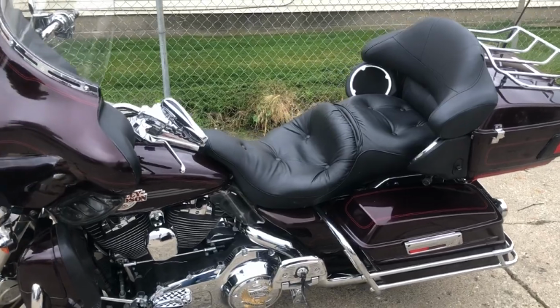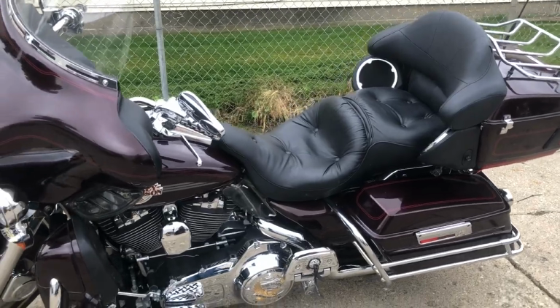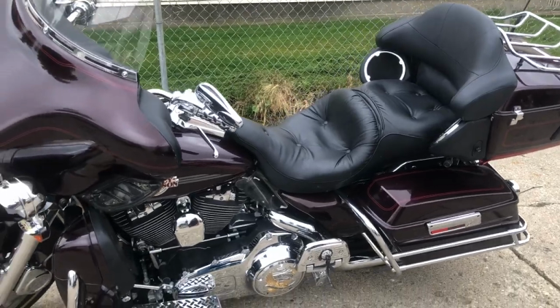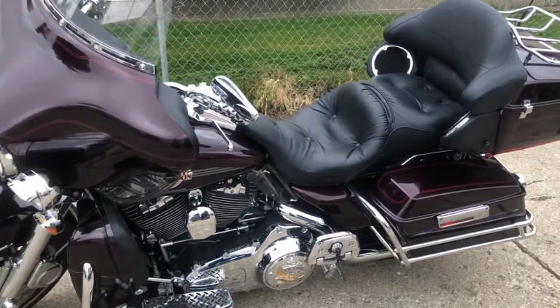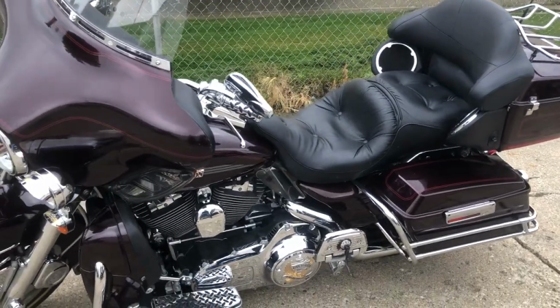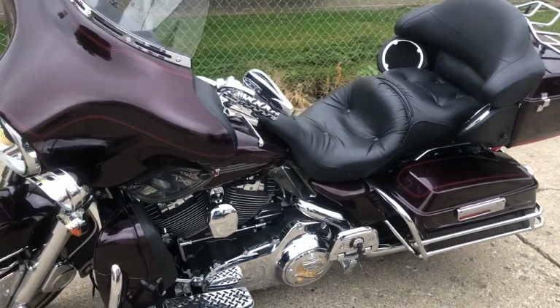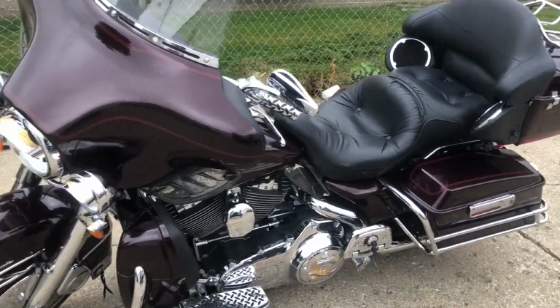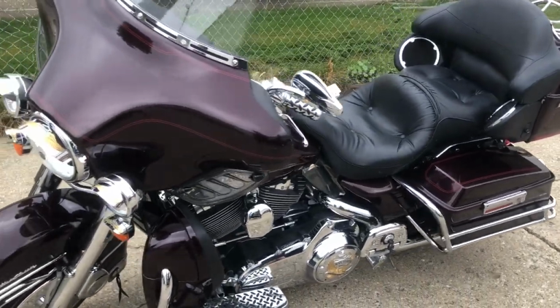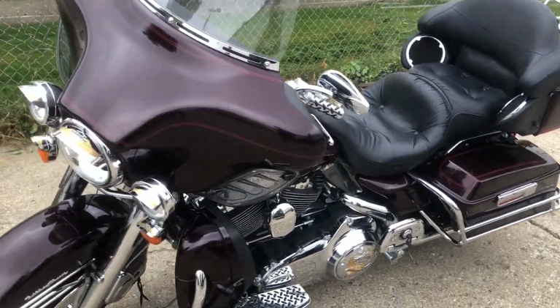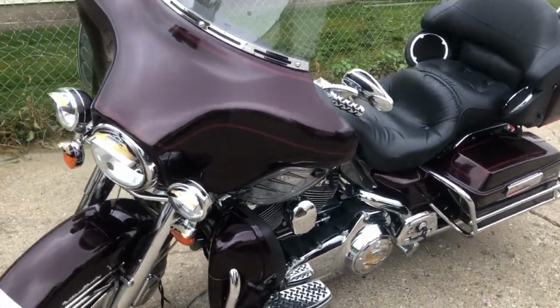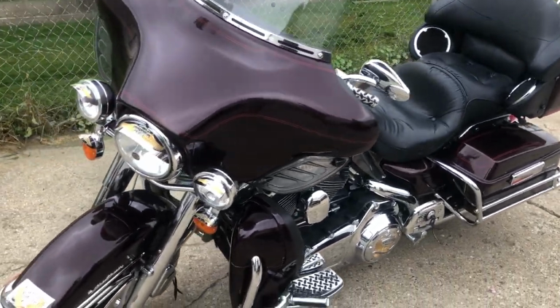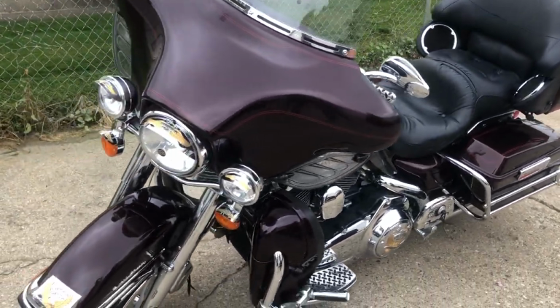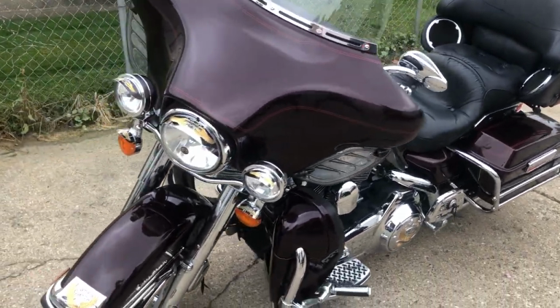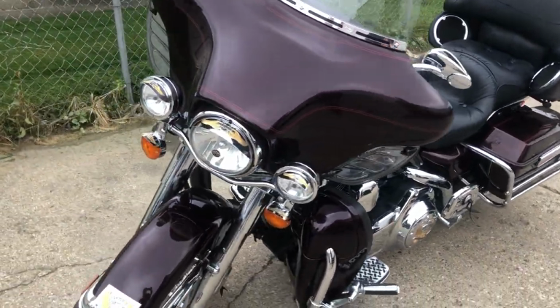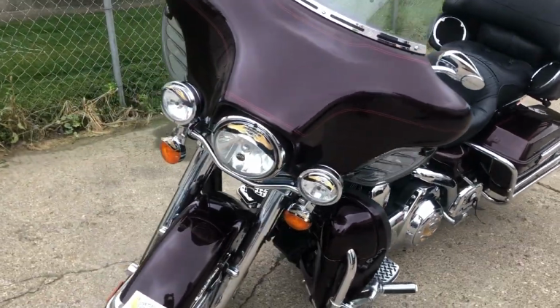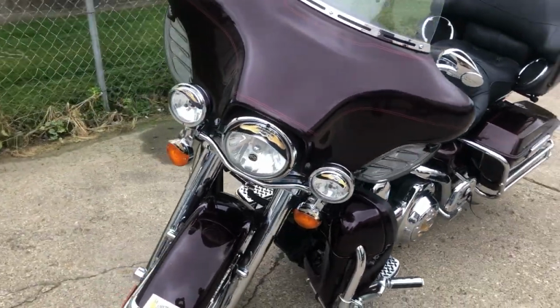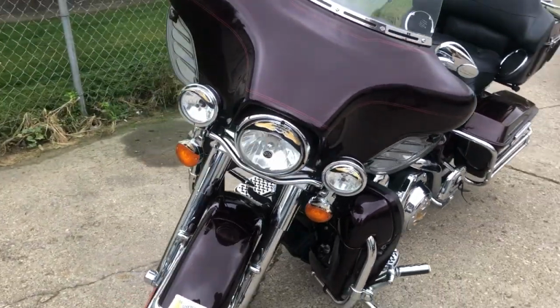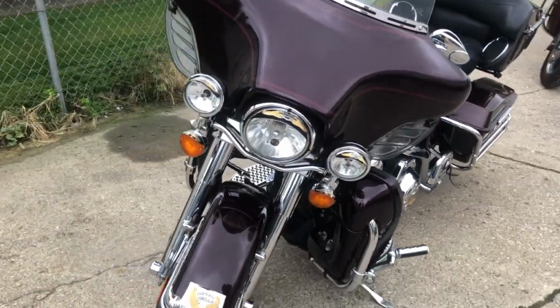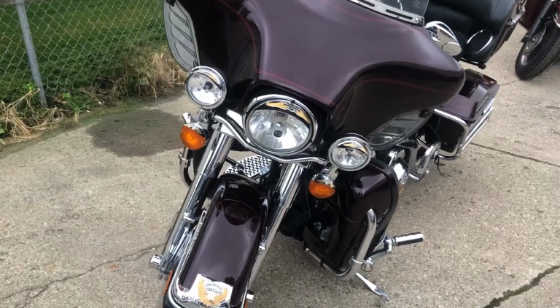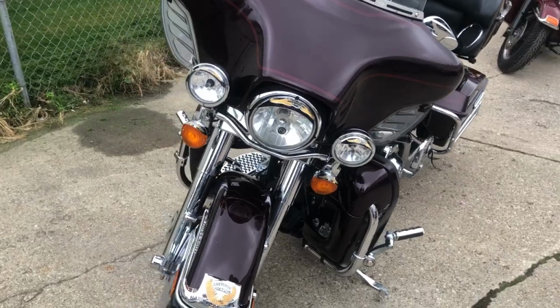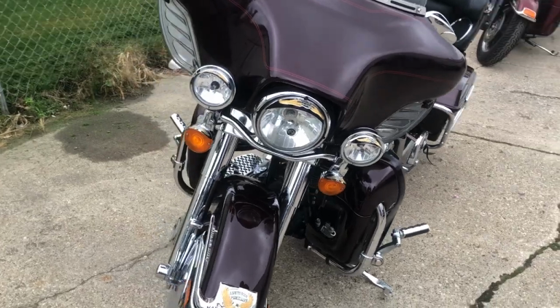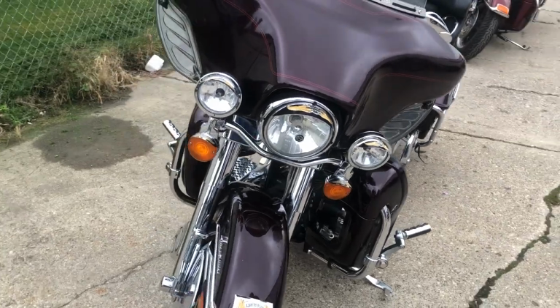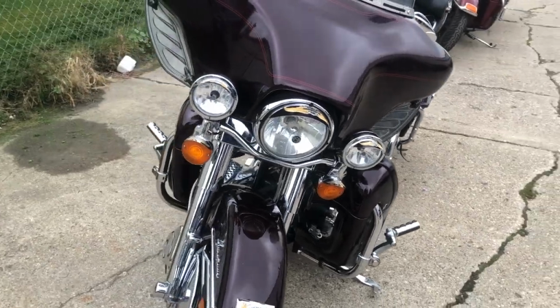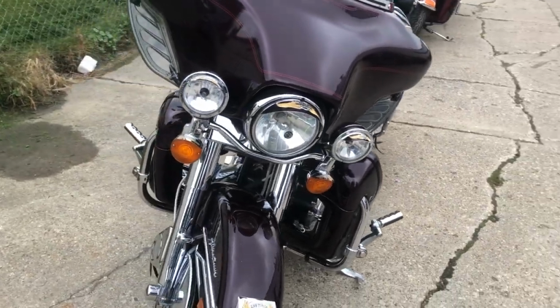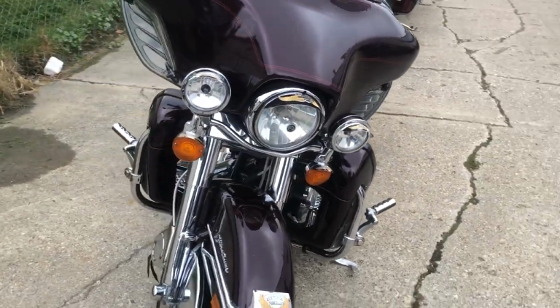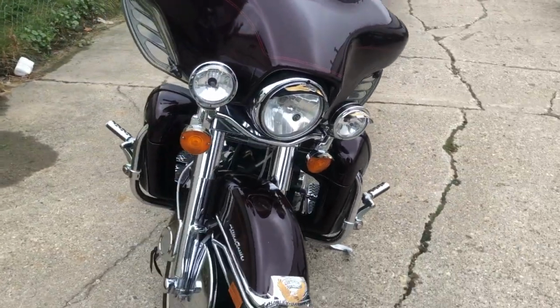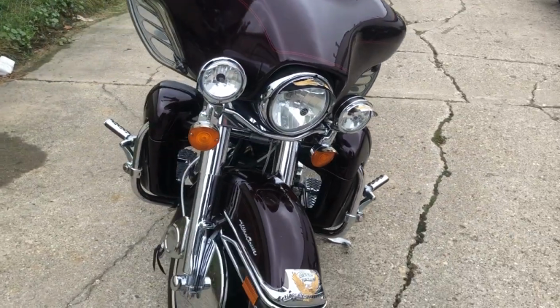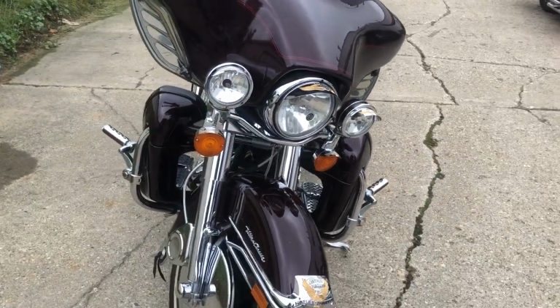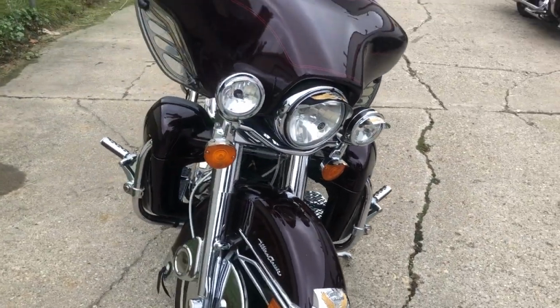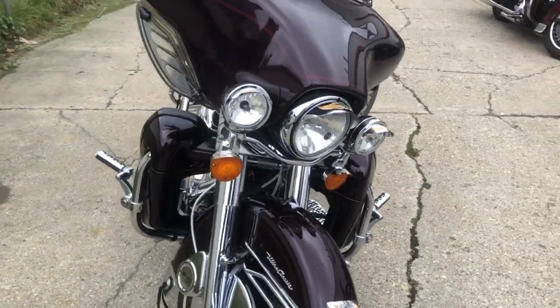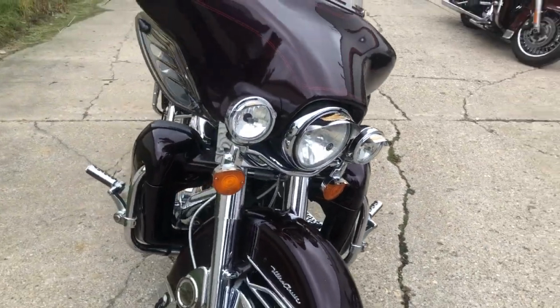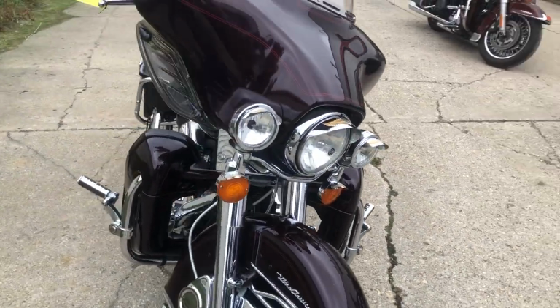Hey guys, ApprovalPowerSports.com here. We're doing some videos on some stuff that just came into the showroom. Anybody looking for a pre-owned Harley-Davidson, we are stacking them deep and selling them cheap here.